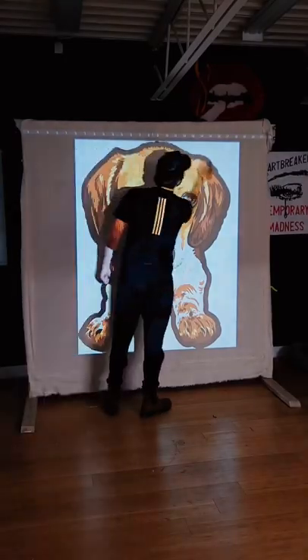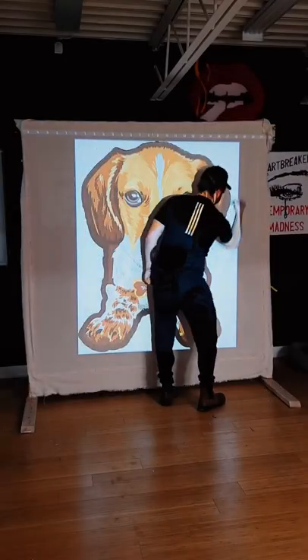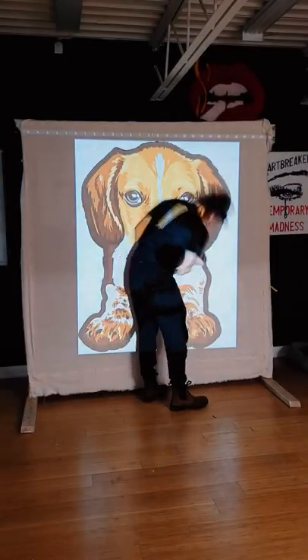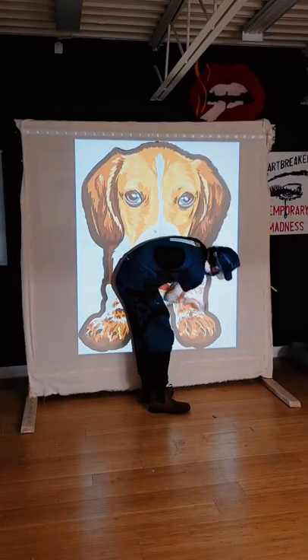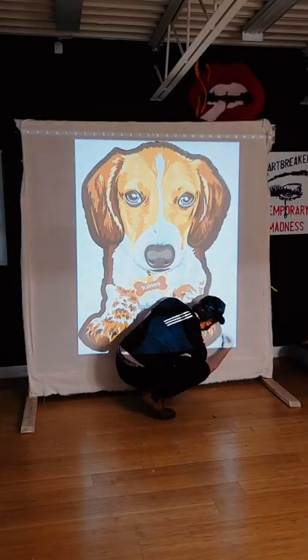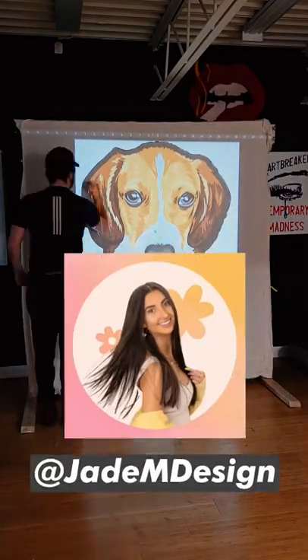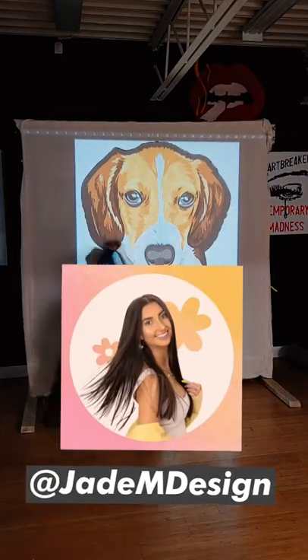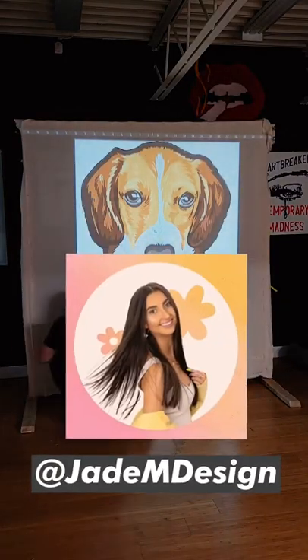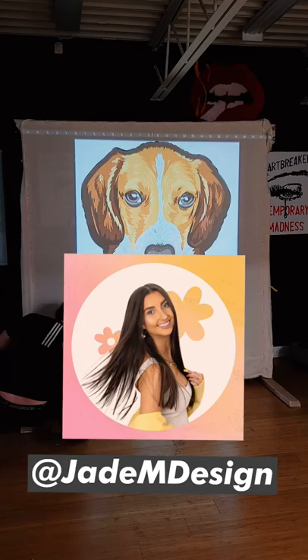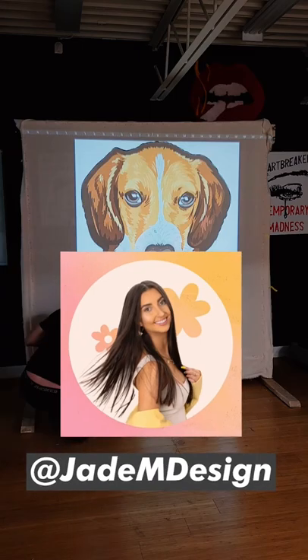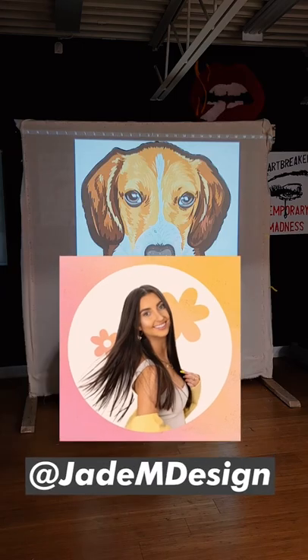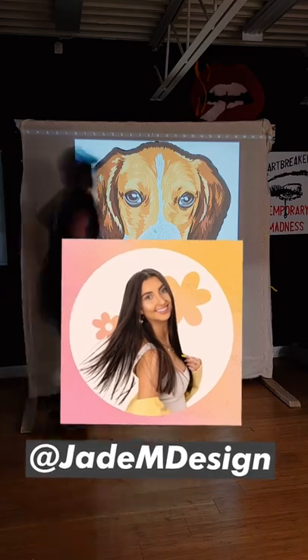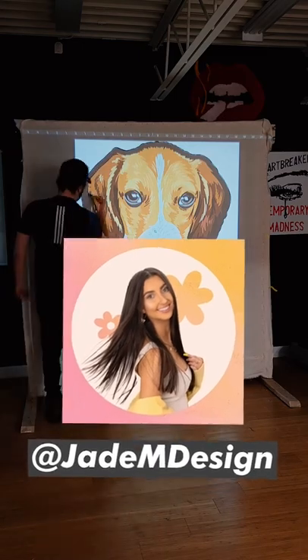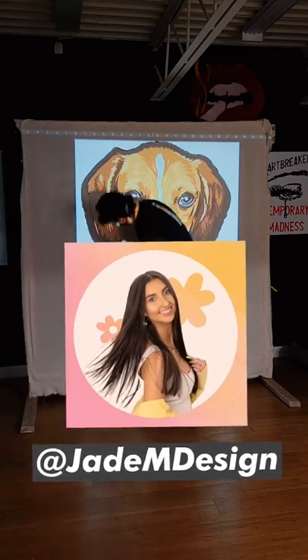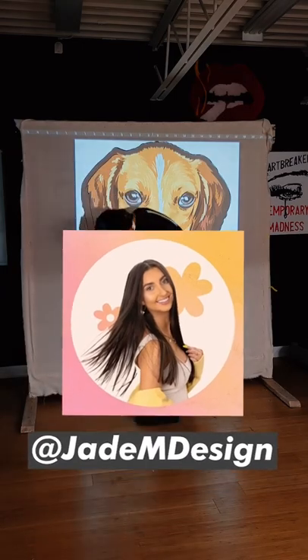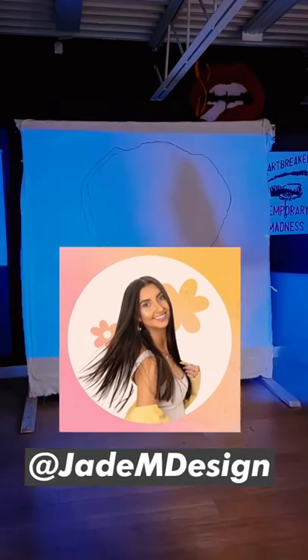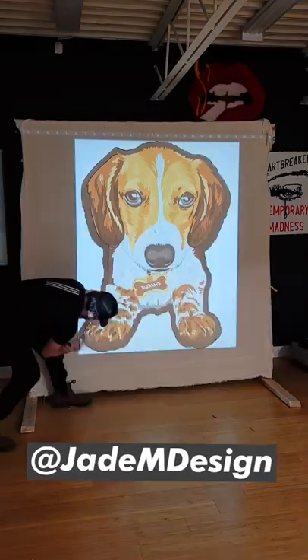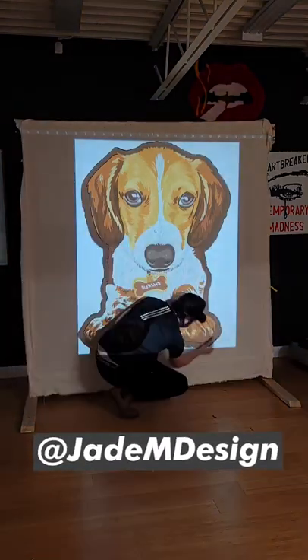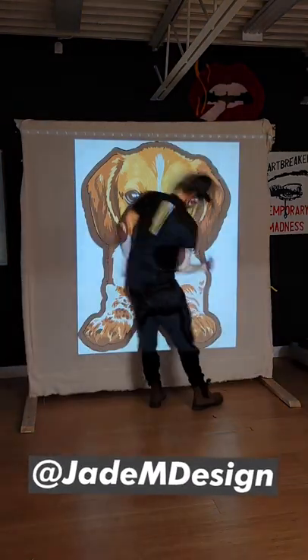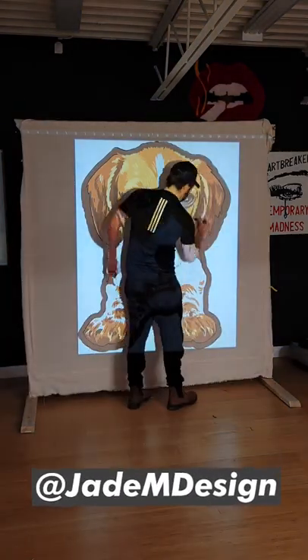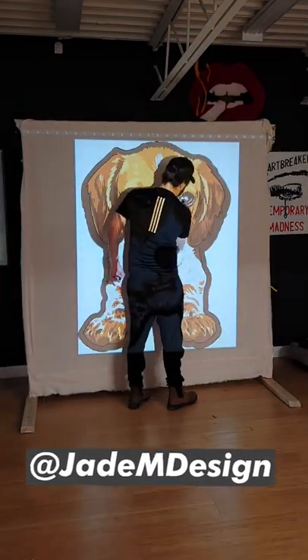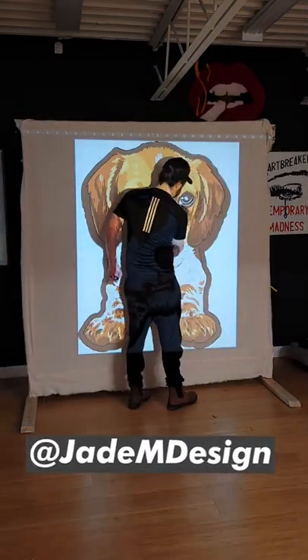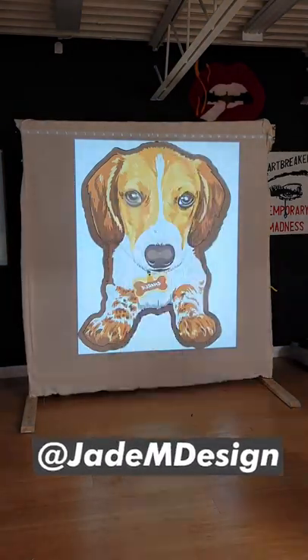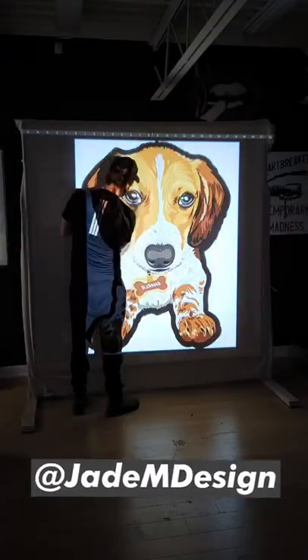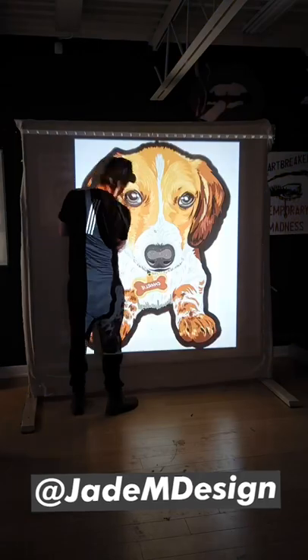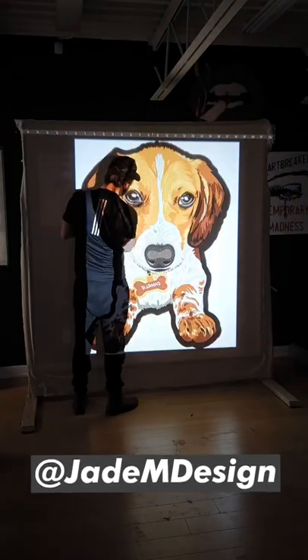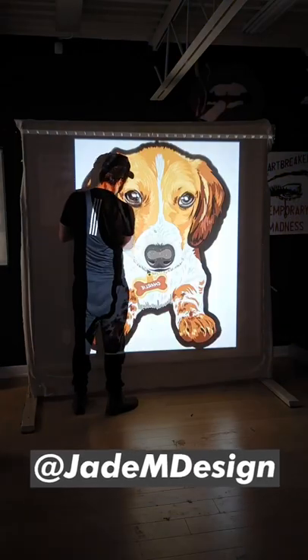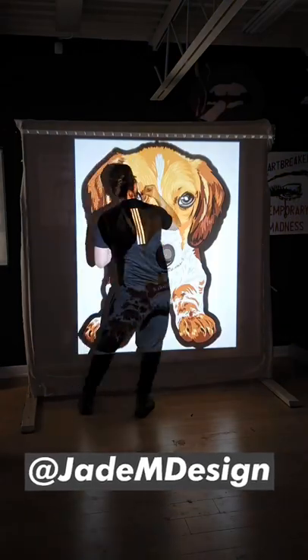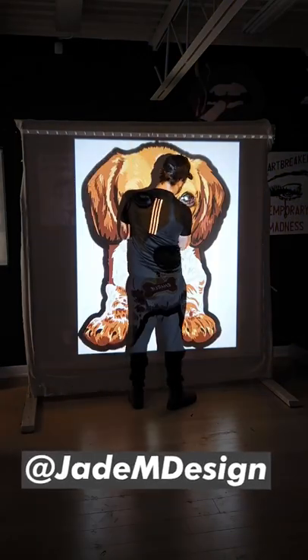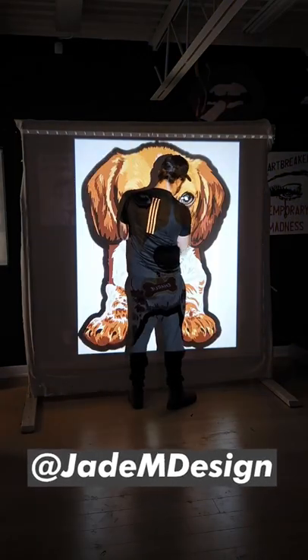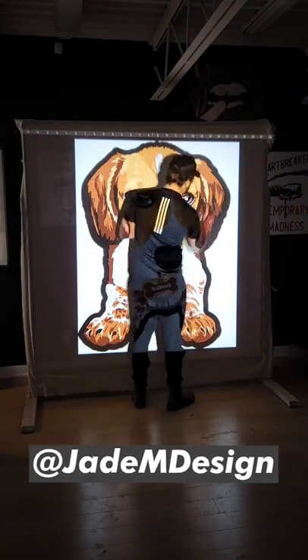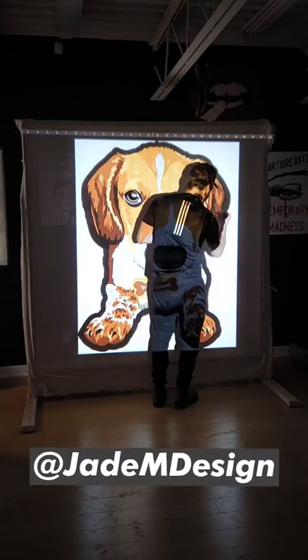This is a great time to give a huge shout out to Jade M Design. She's a graphic designer that supplied me with this vector image of my dog Charlie. She's super talented and if you need any help with branding or even graphic design be sure to reach out to her.